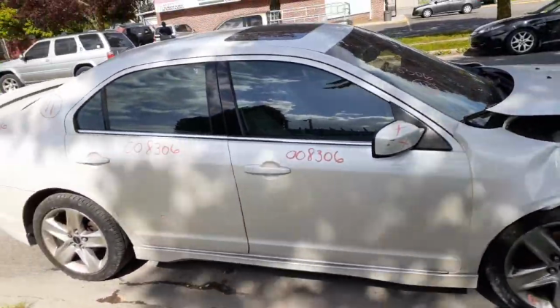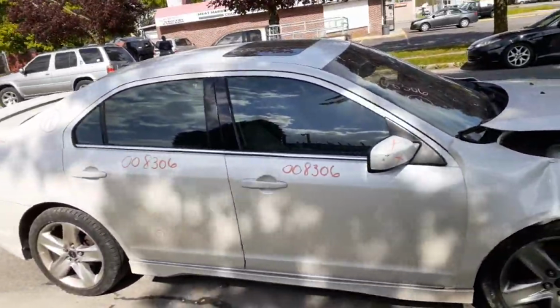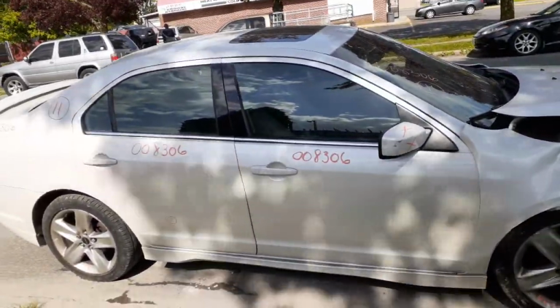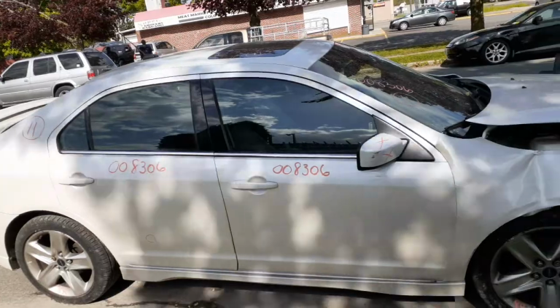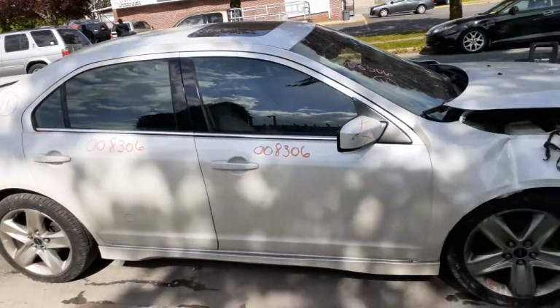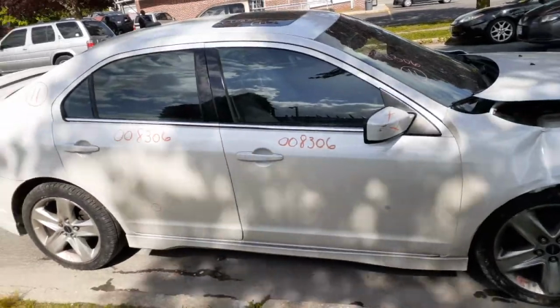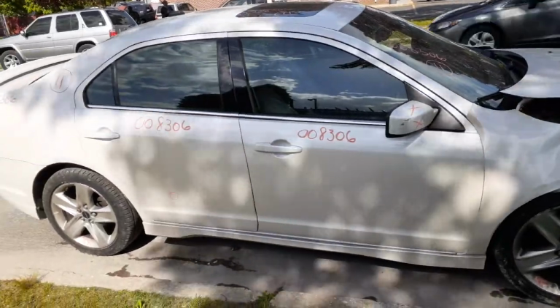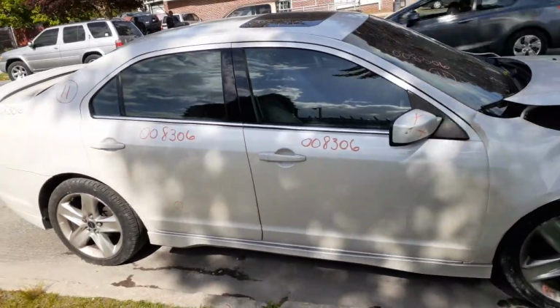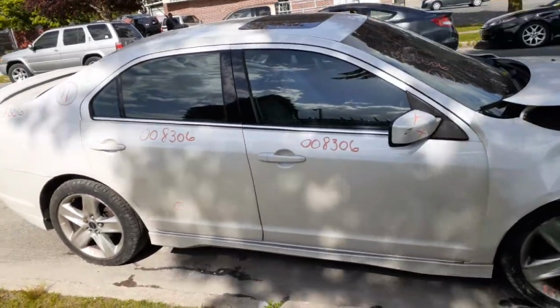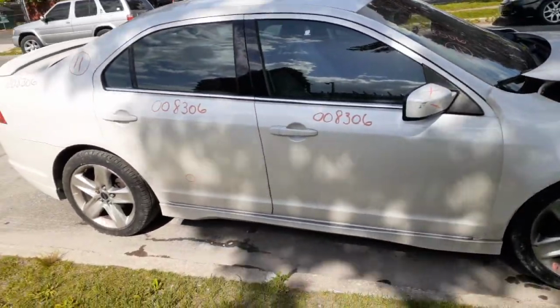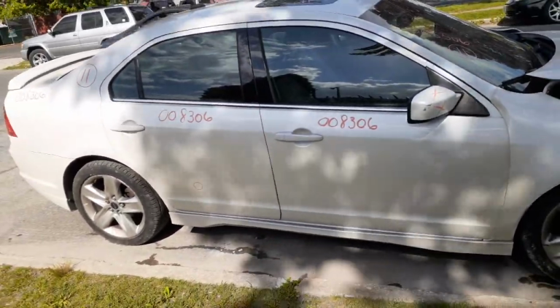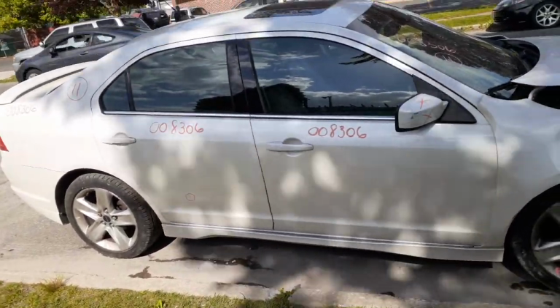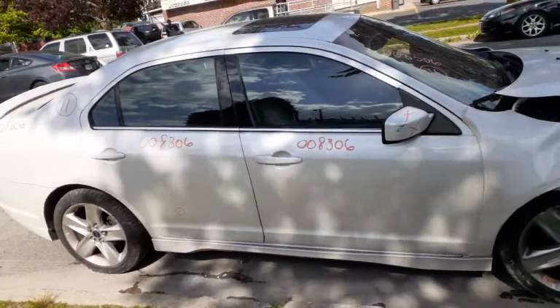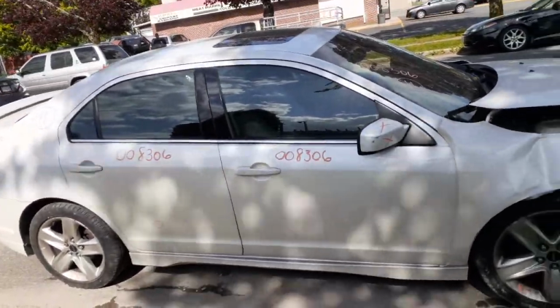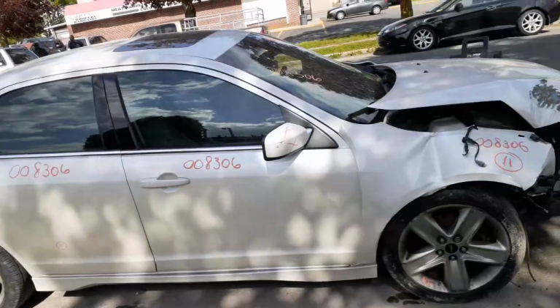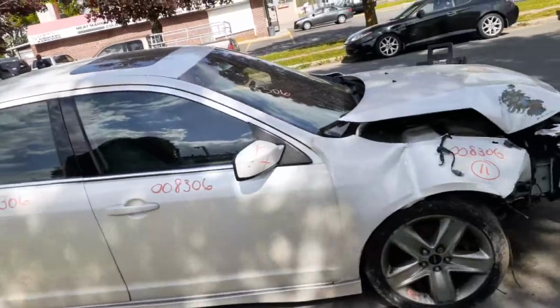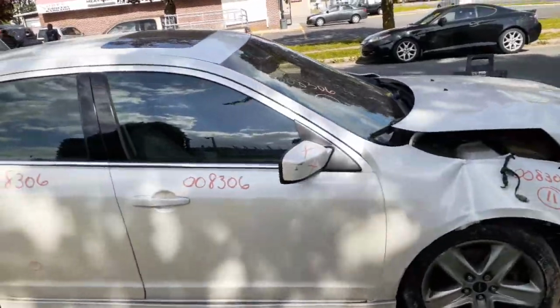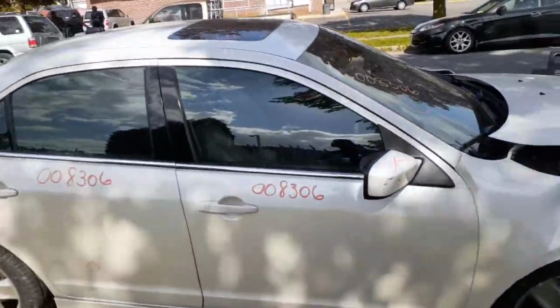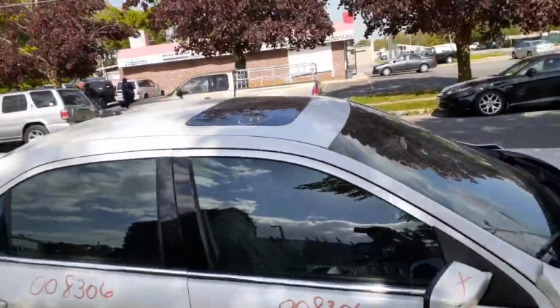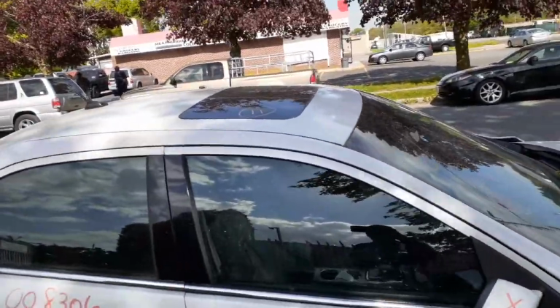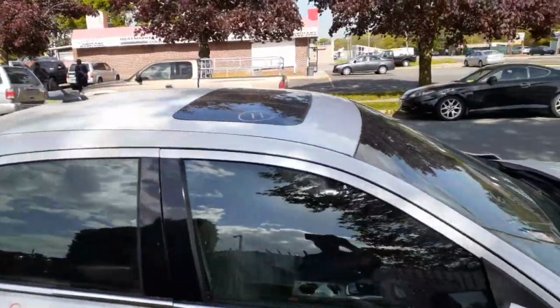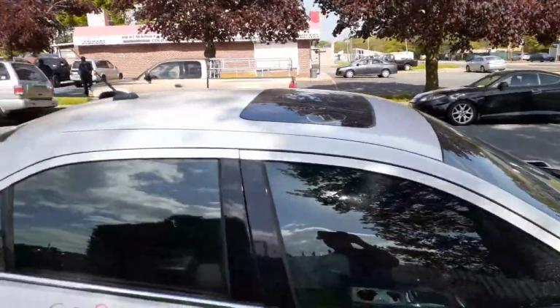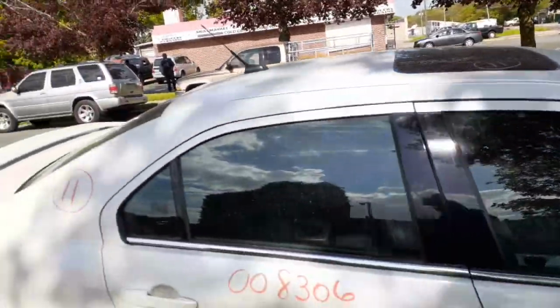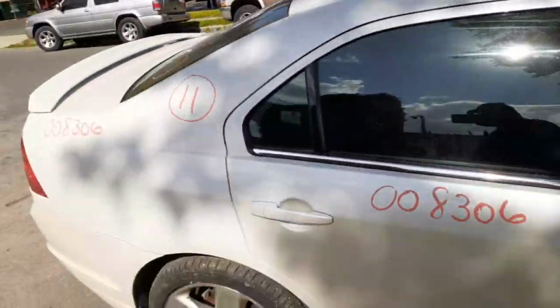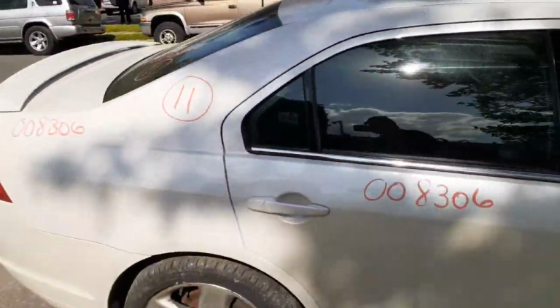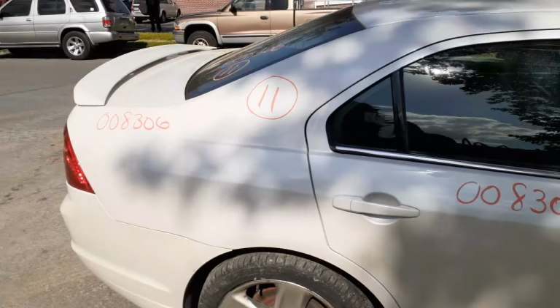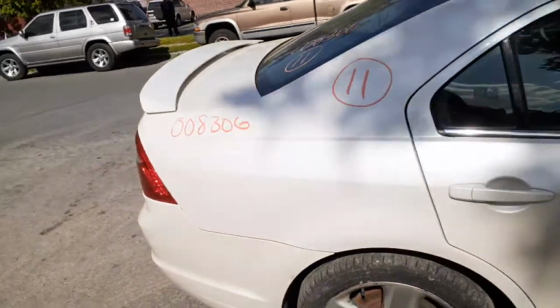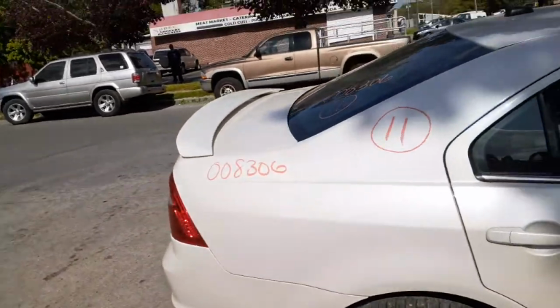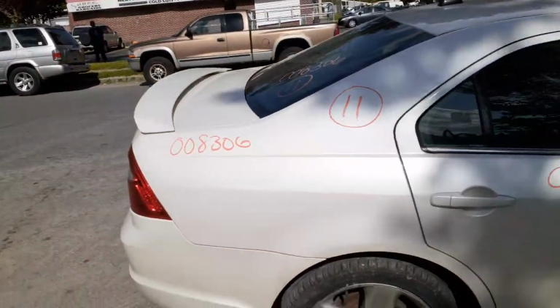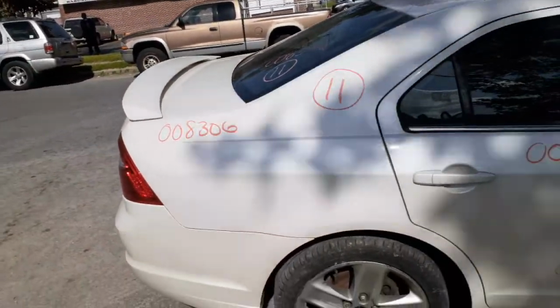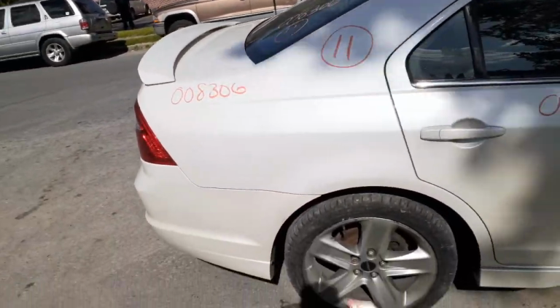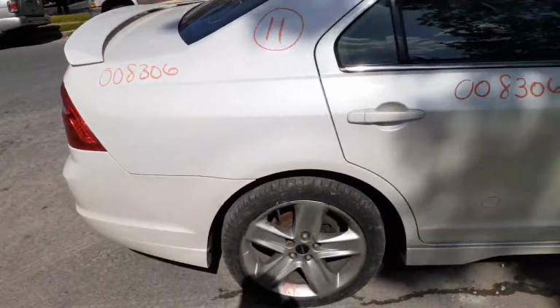You do have two right side doors — power window, power locks on both of them. Right rear door's got one thing in it. Windshield's no good. You do have a power sunroof, complete. Right side quarter — clean shape.